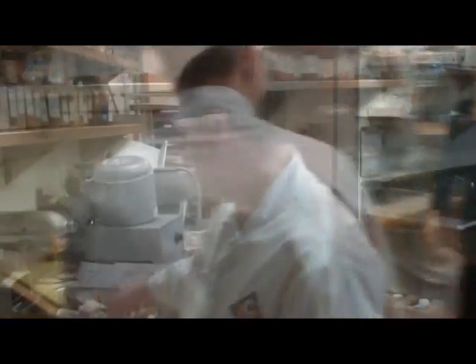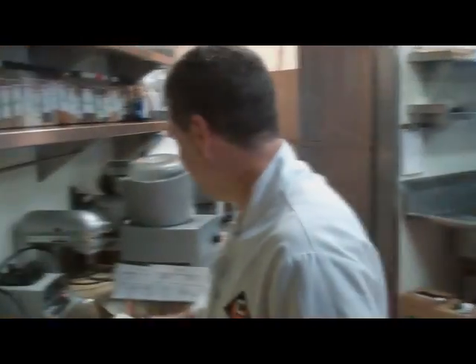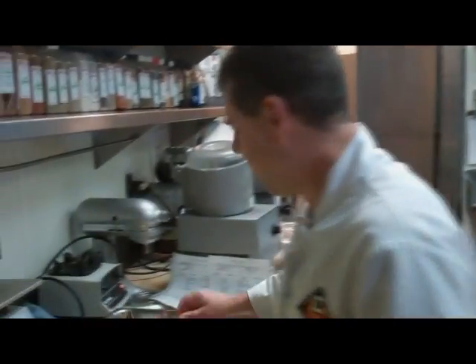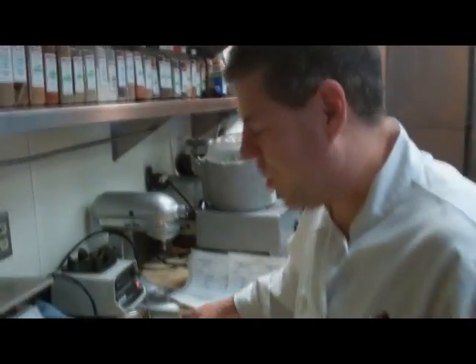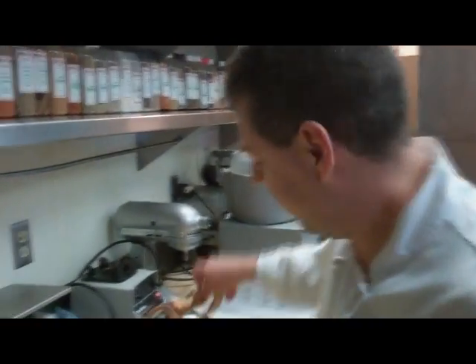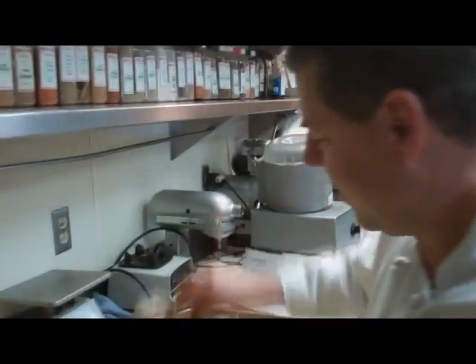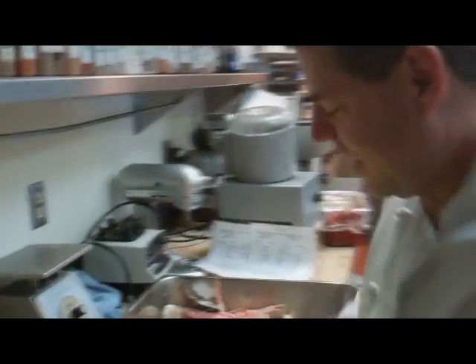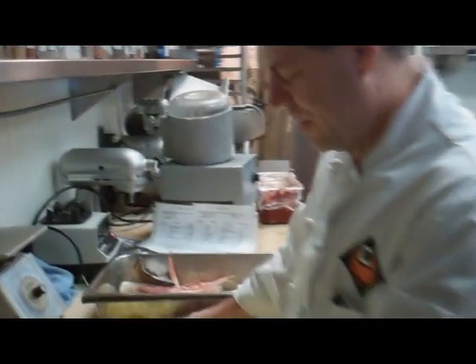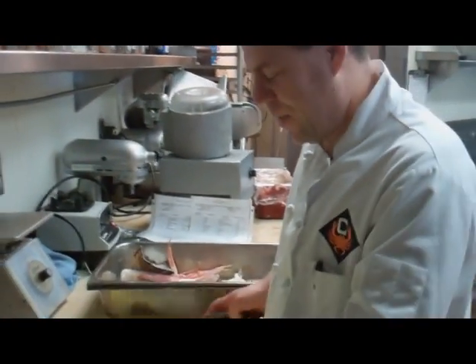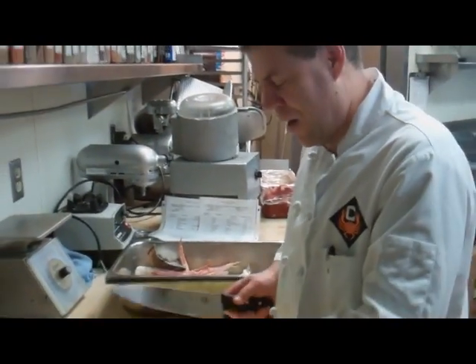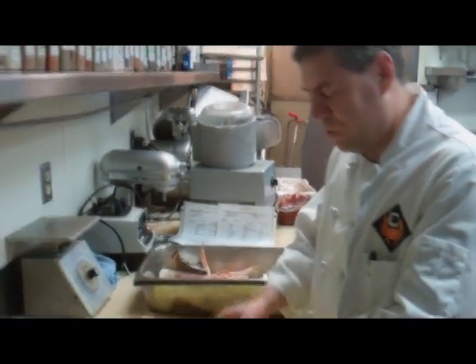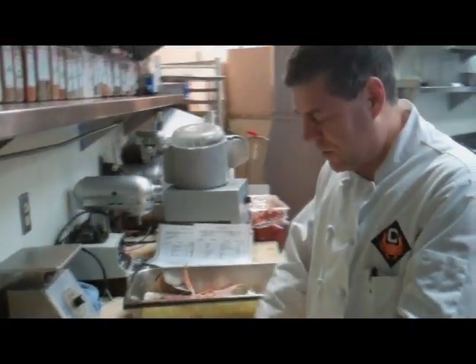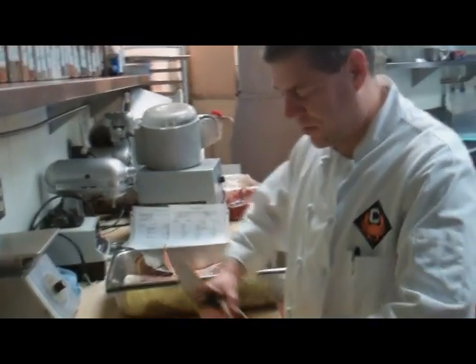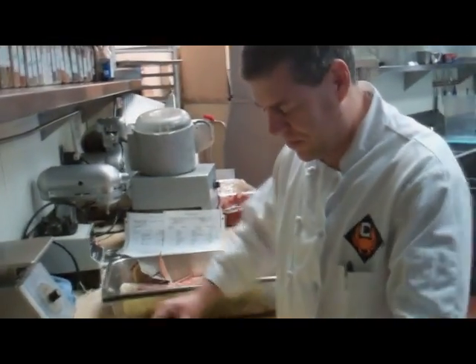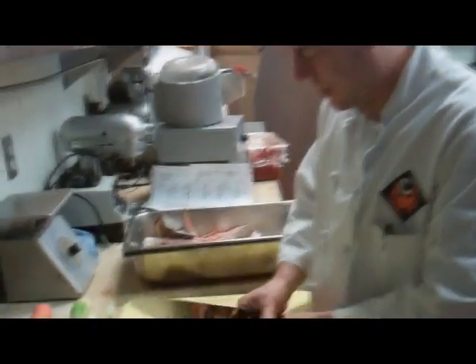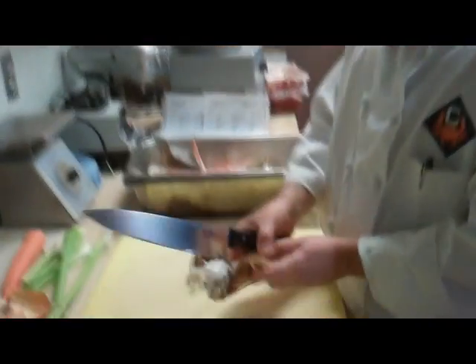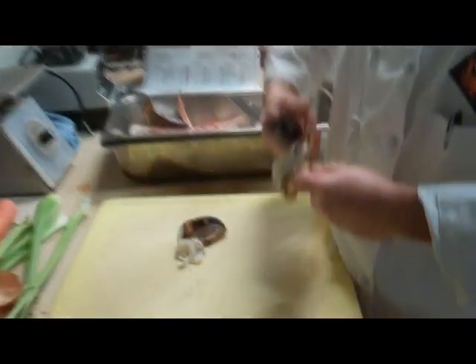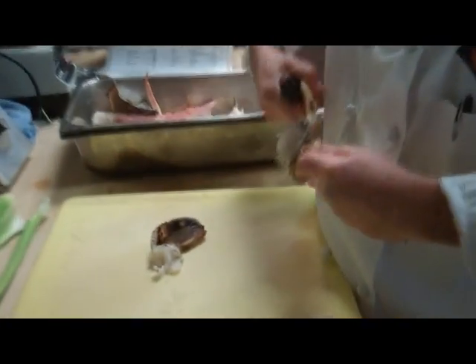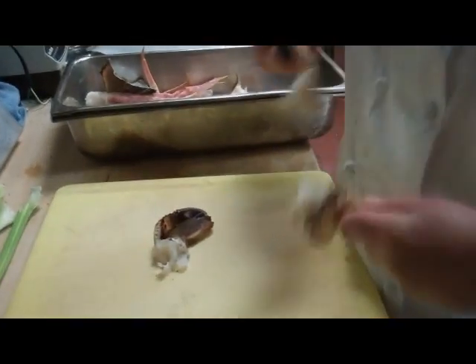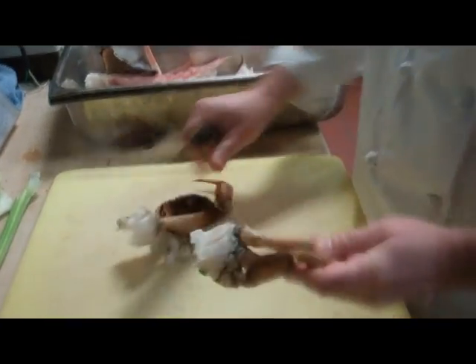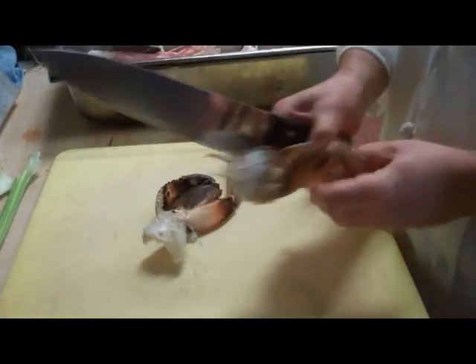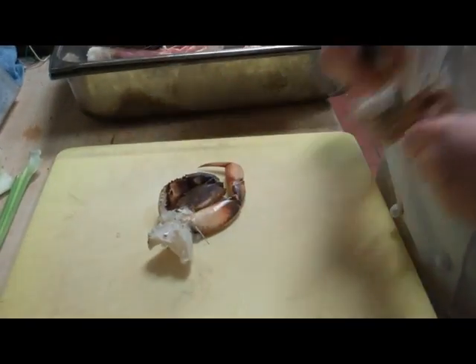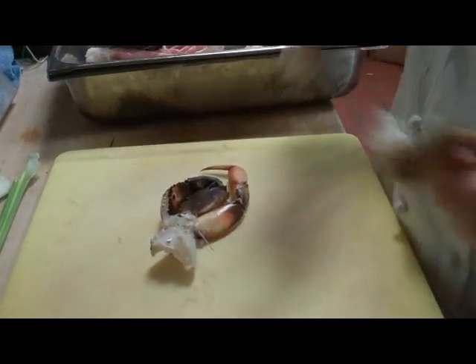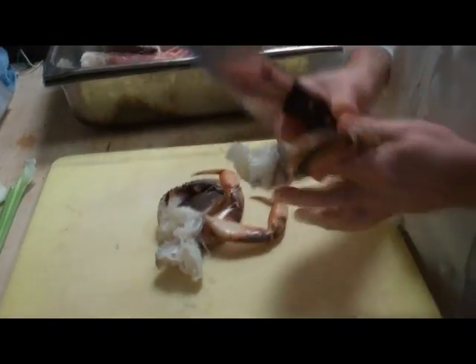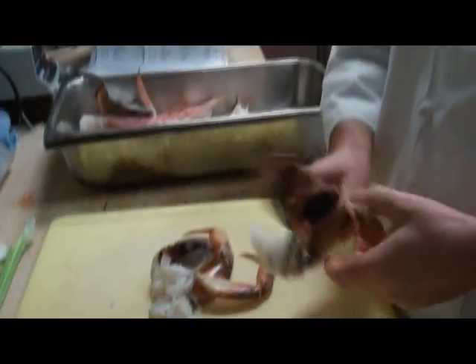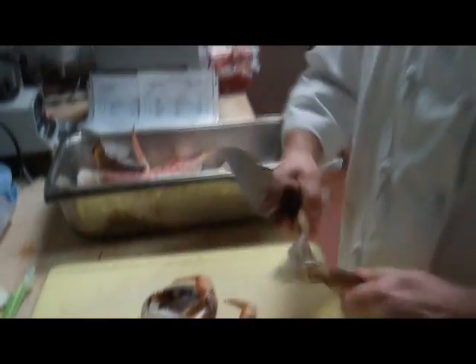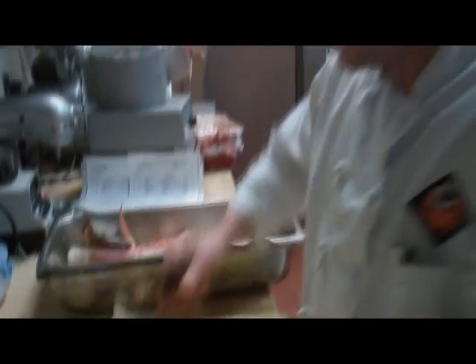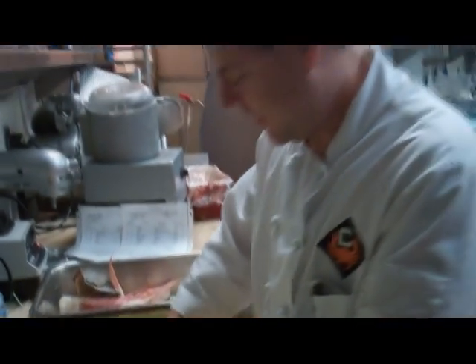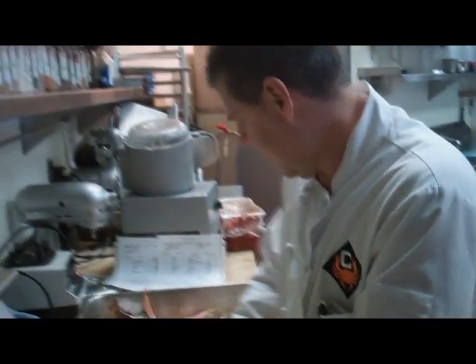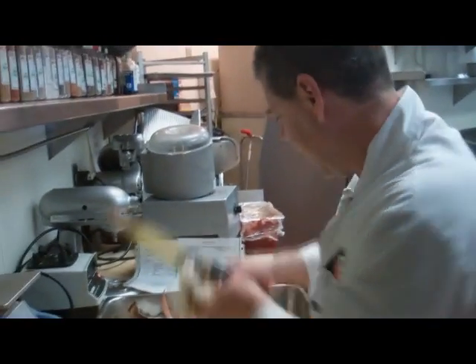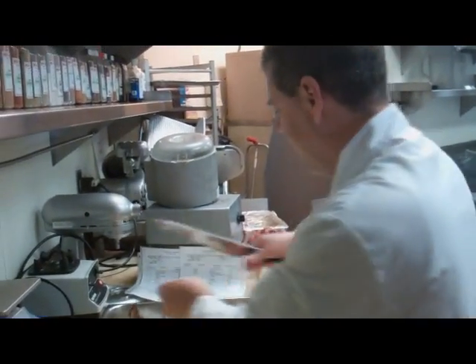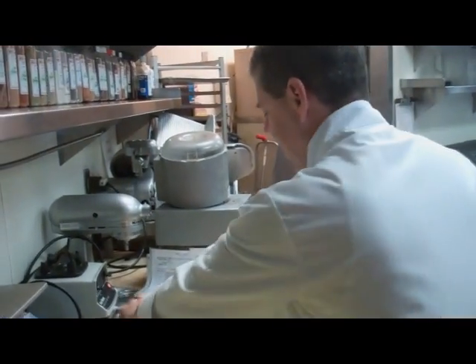We're going to make the whiskey crab soup. We're going to take some crab shells — we've got some Dungeness, and snow crab and king crab. You heard right, this has three kinds of crab.